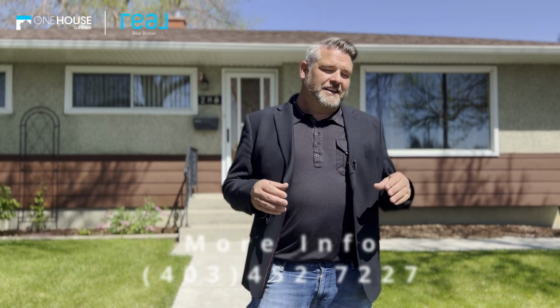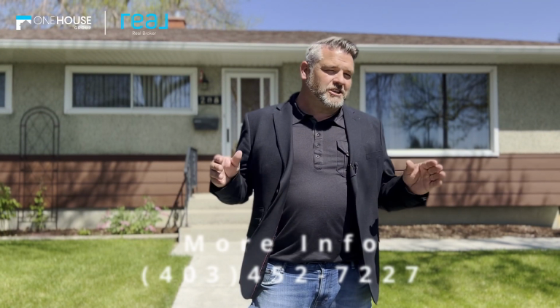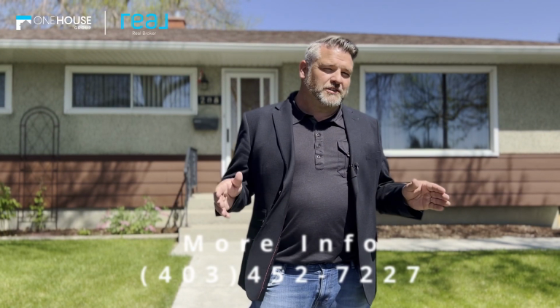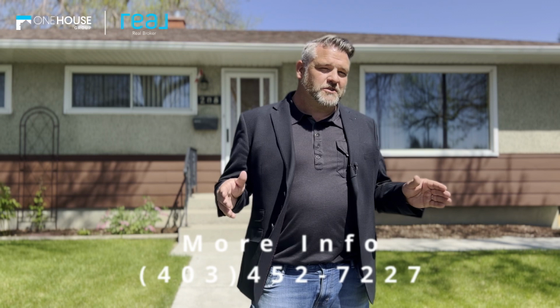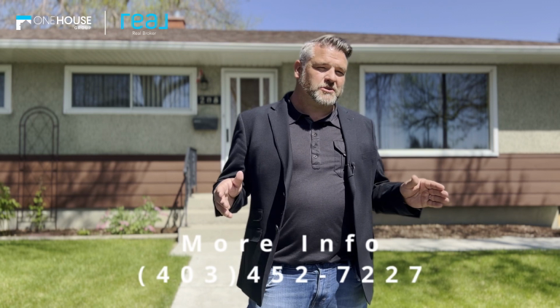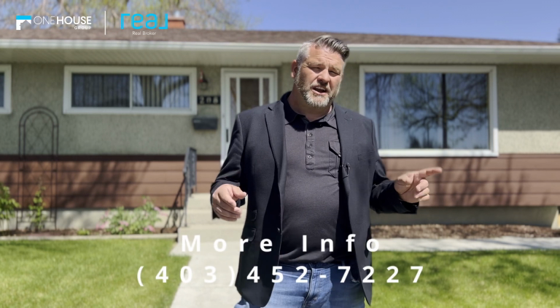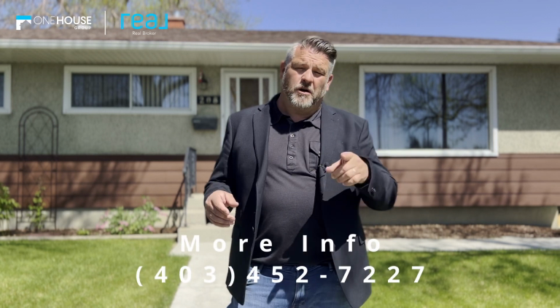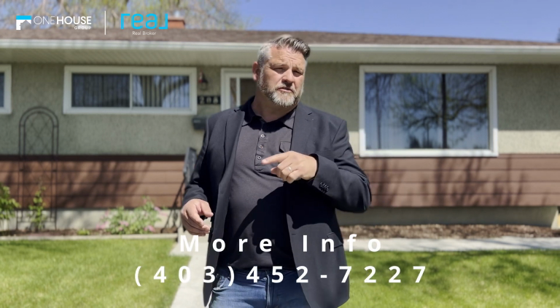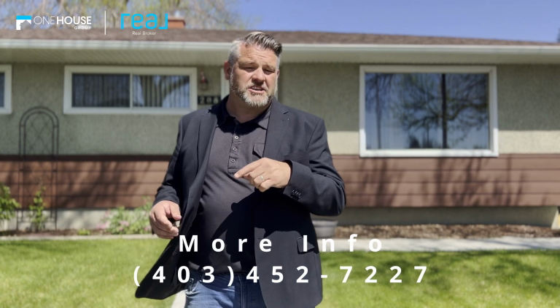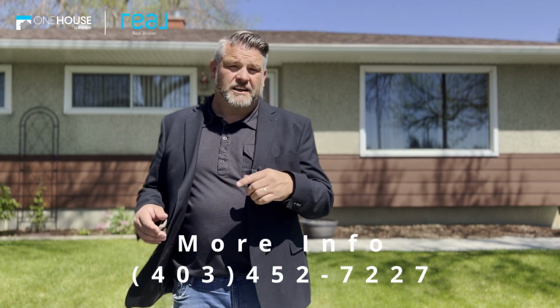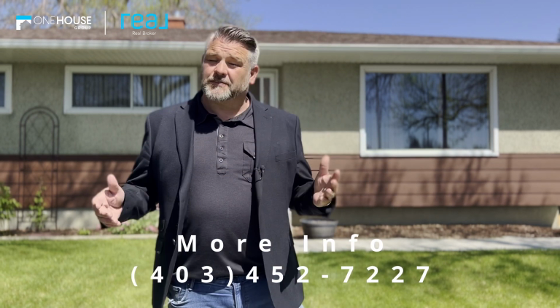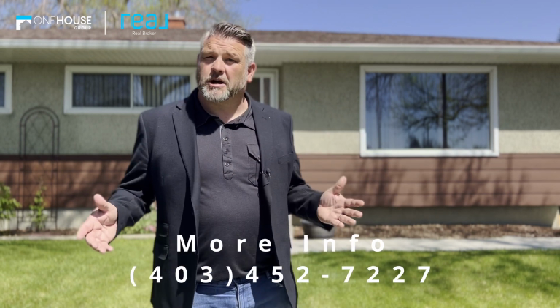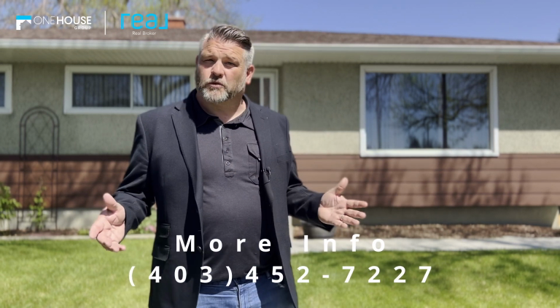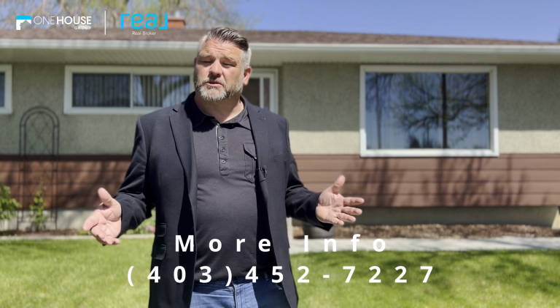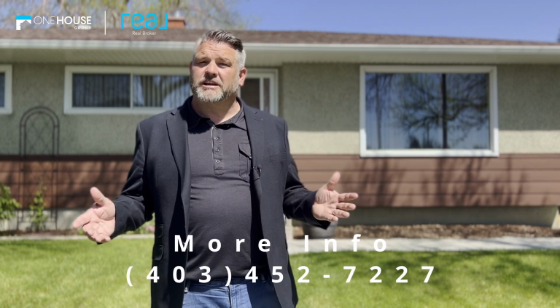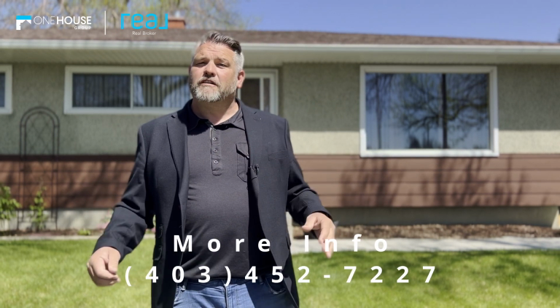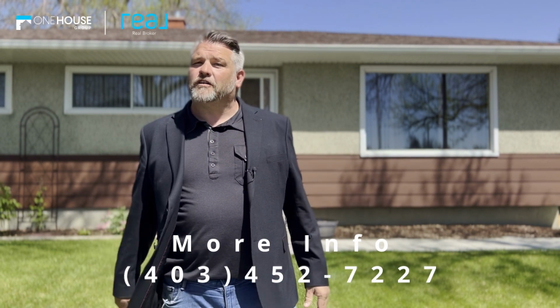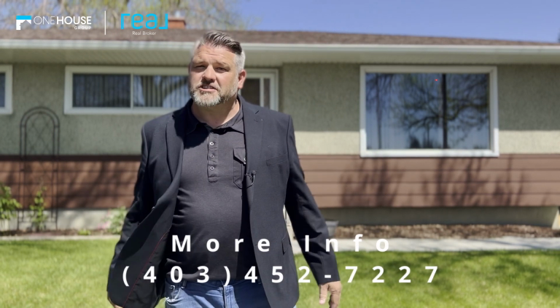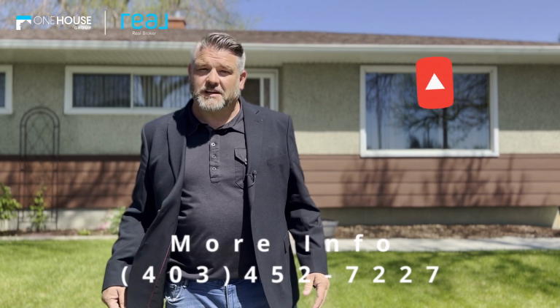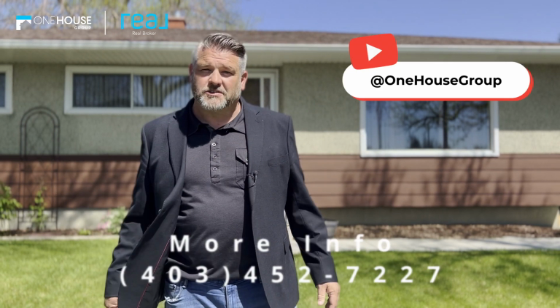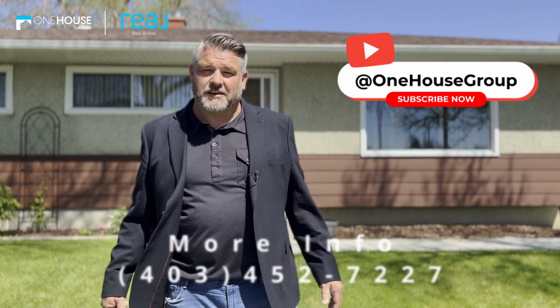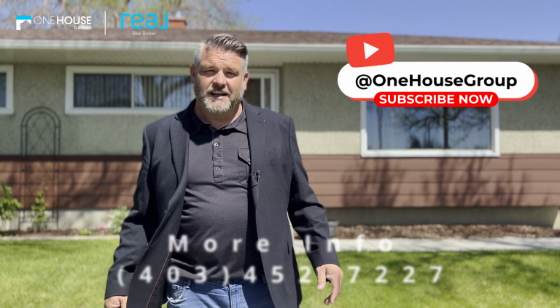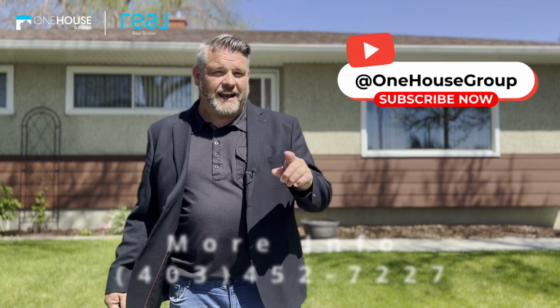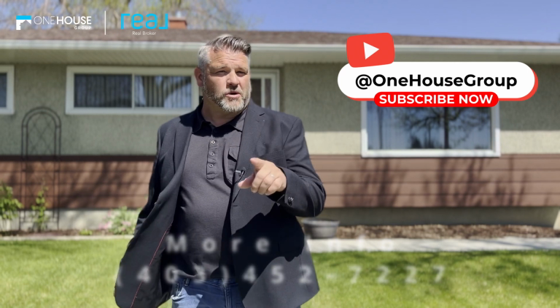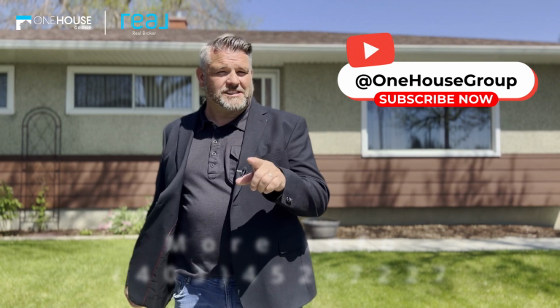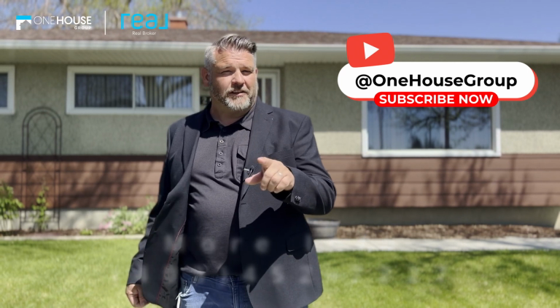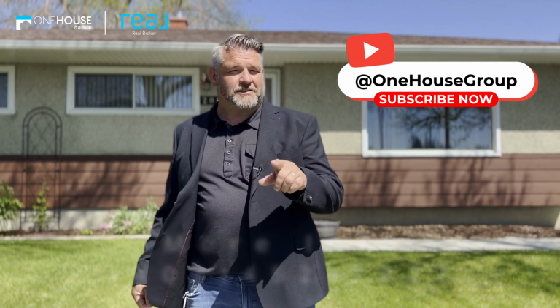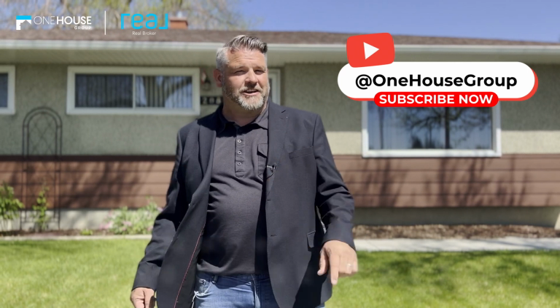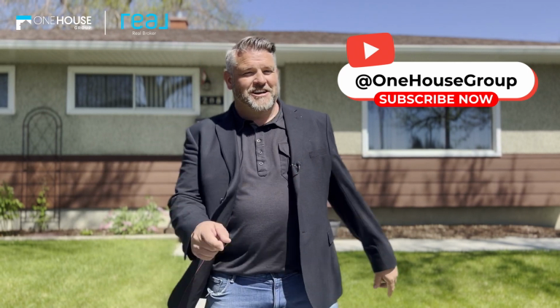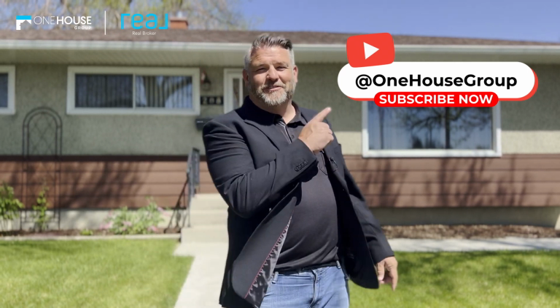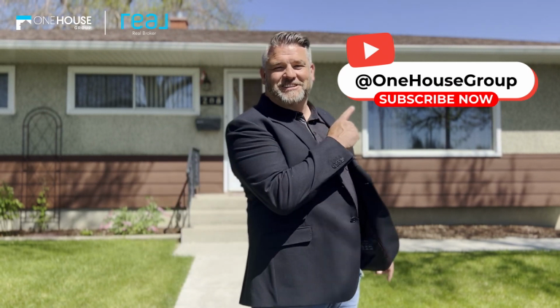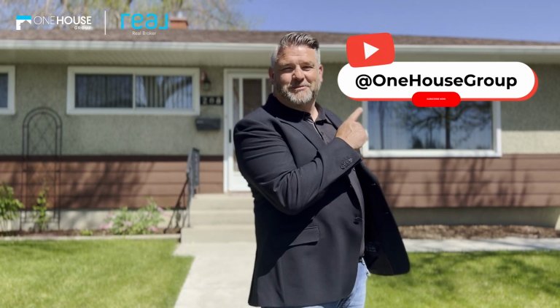Thanks so much for doing the tour. If you want more information, give us a shout at 403-452-7227. And as always, if you like this video, don't forget to subscribe.